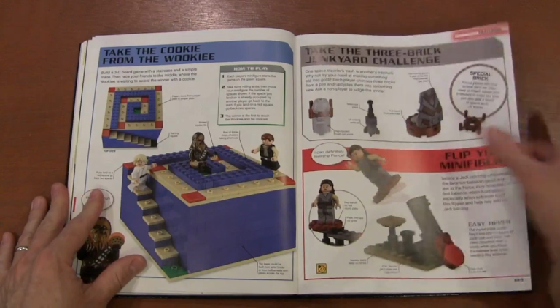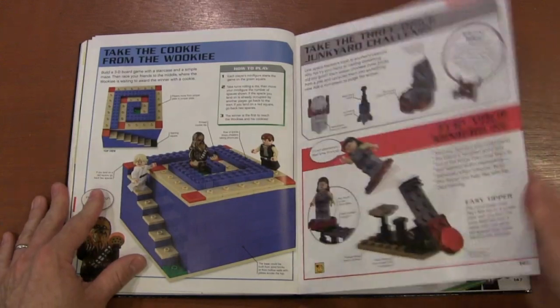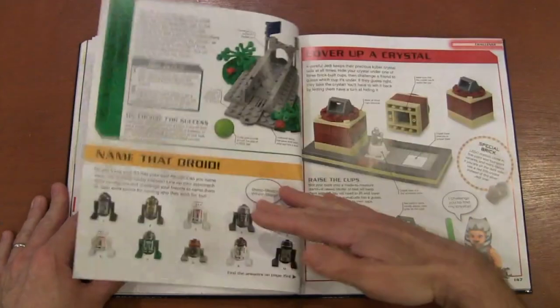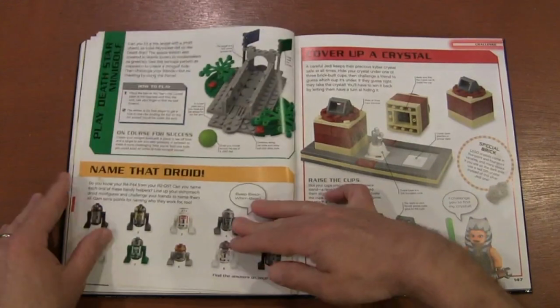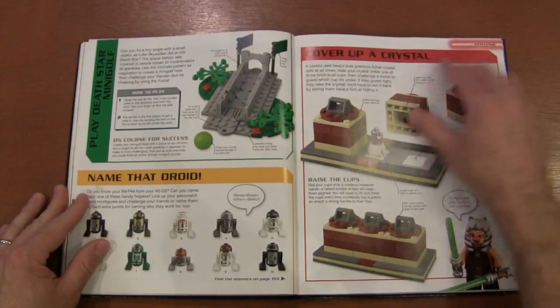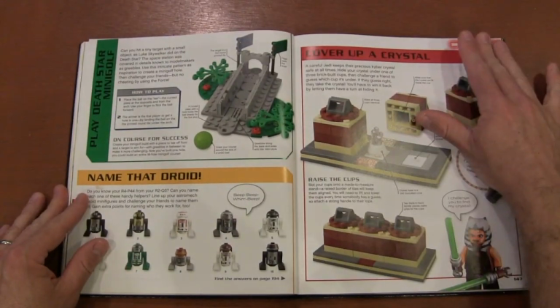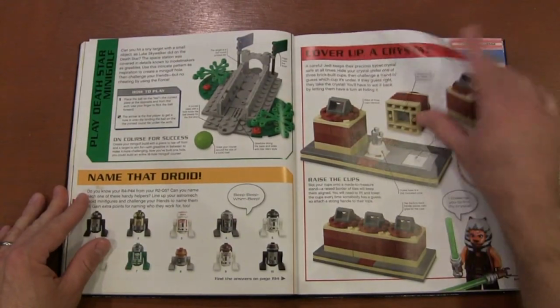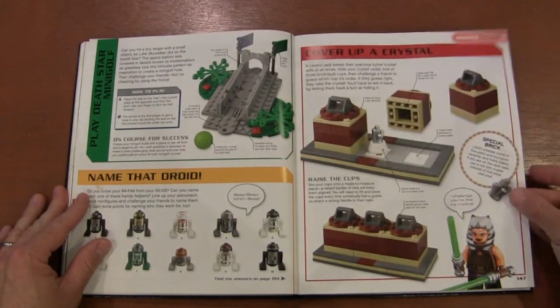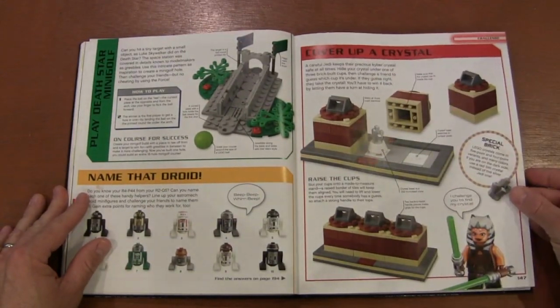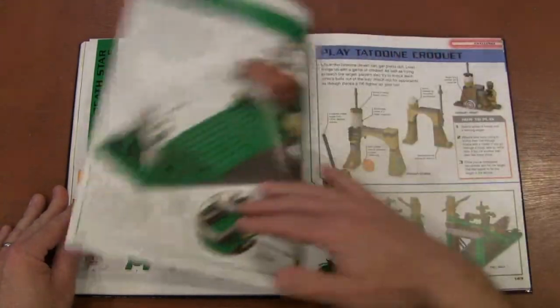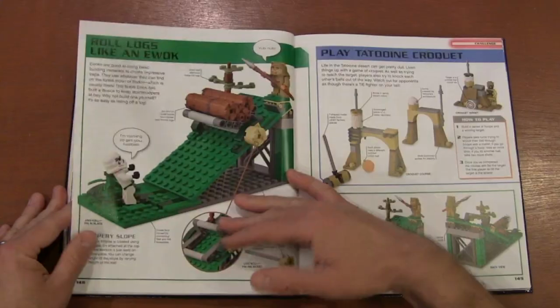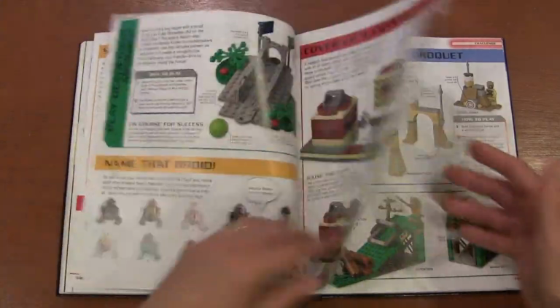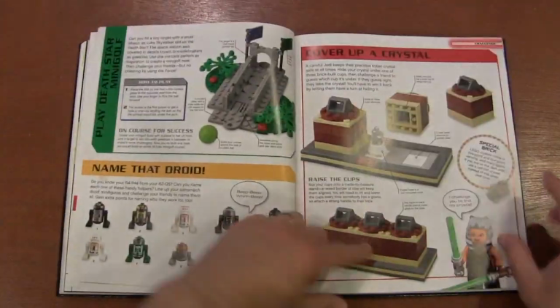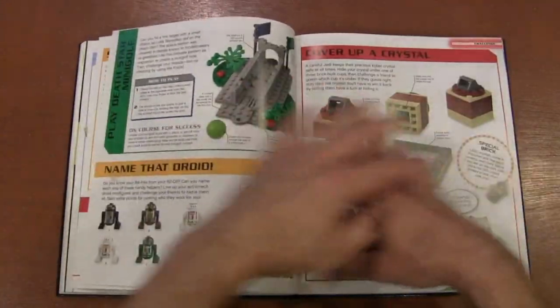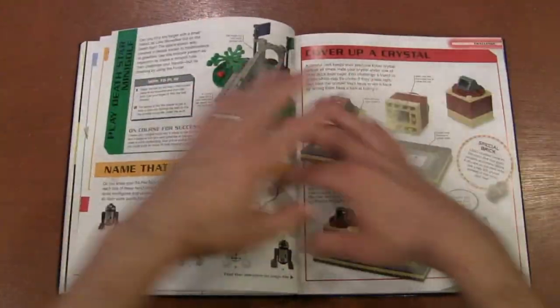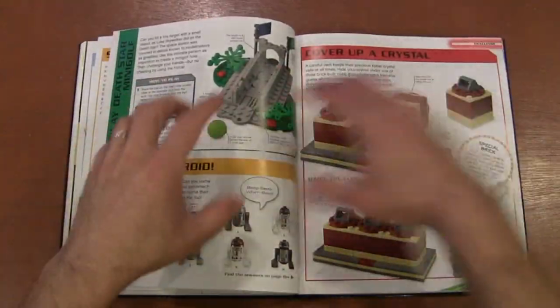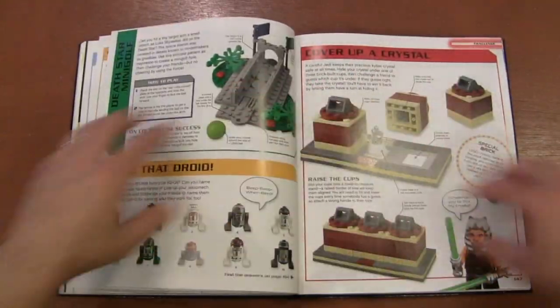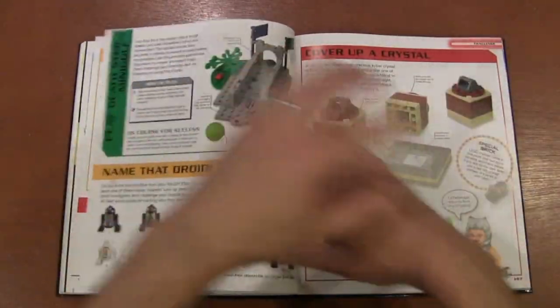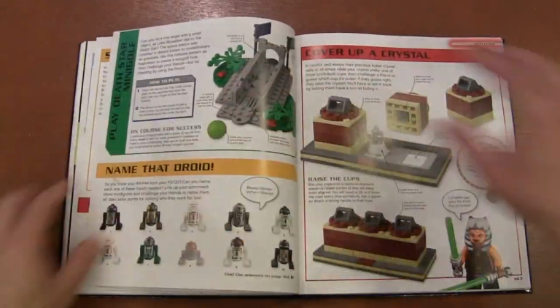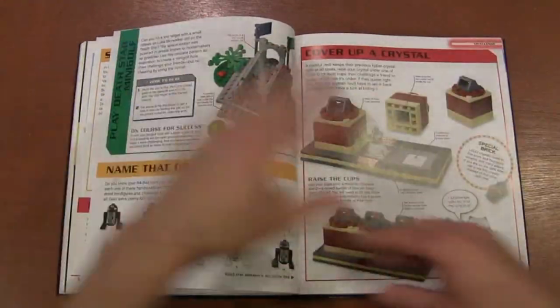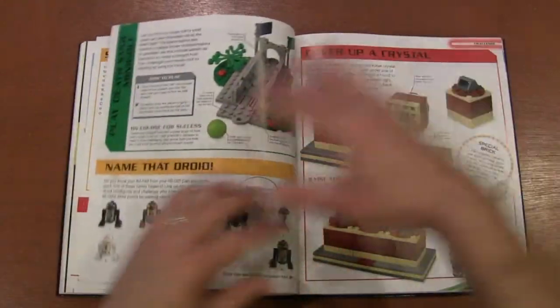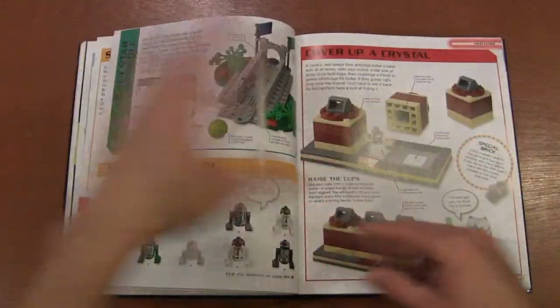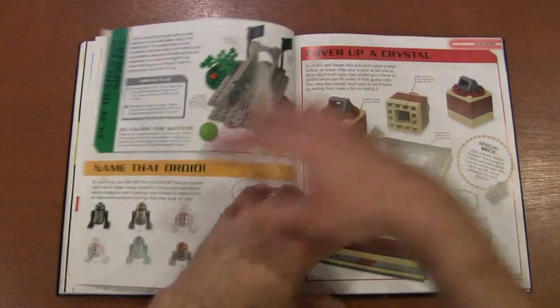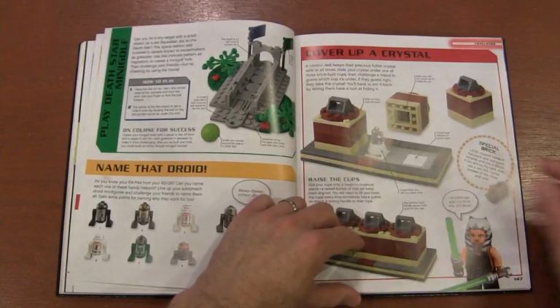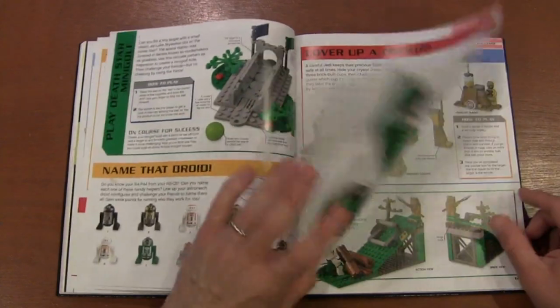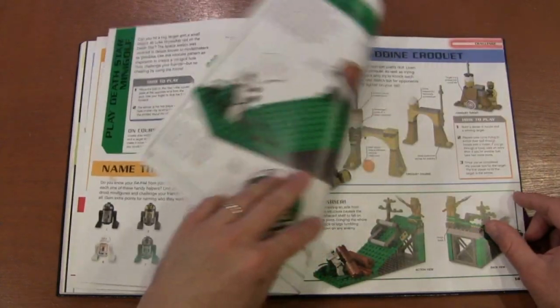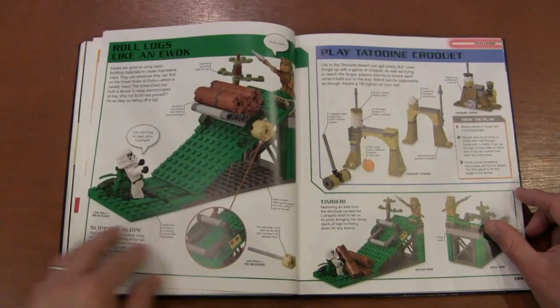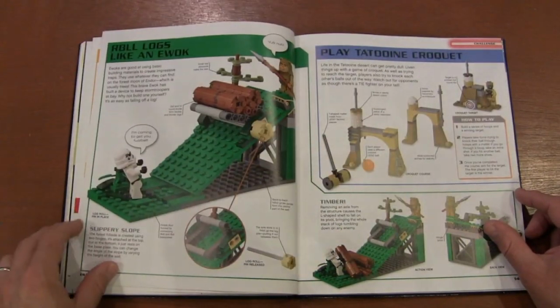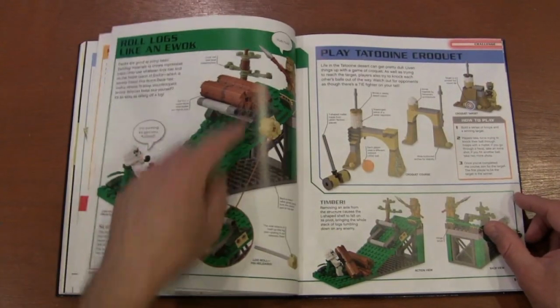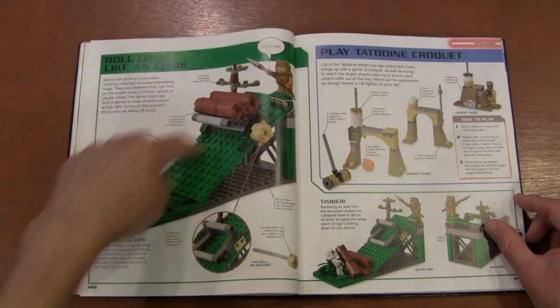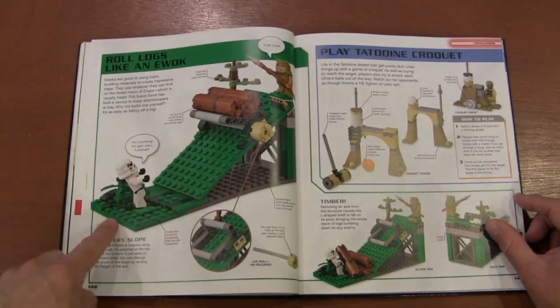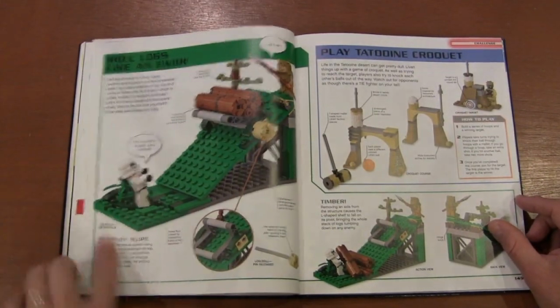More catapults, and the guessing game where you move them around — where's the droid? Where's the kyber crystal? Is it under one, two, or three? You can make a rolling log. I think there's also Croquet.